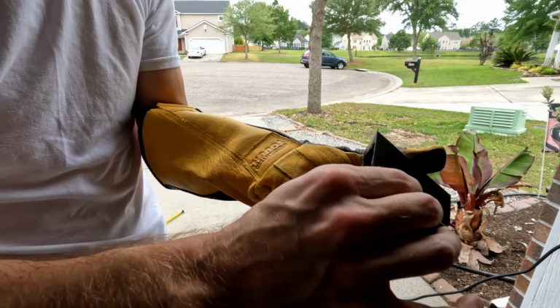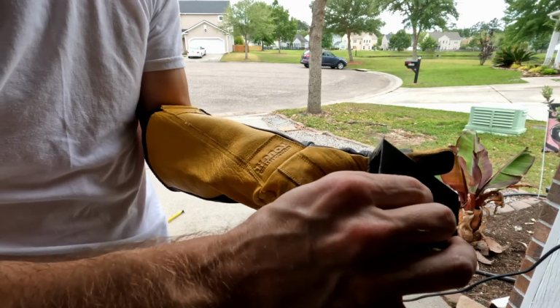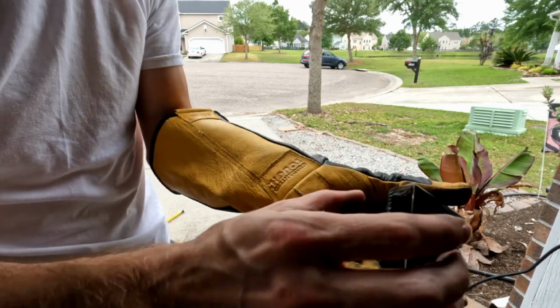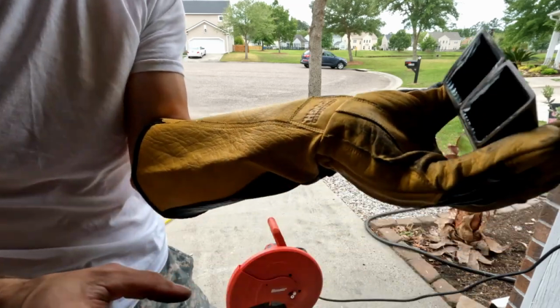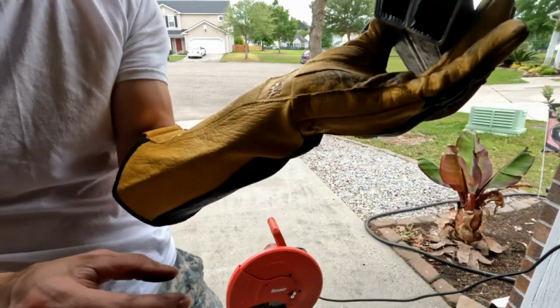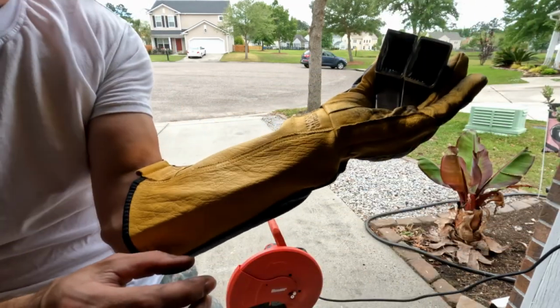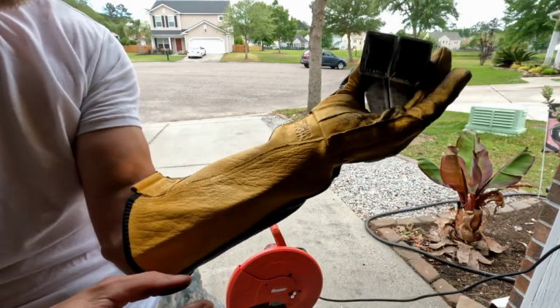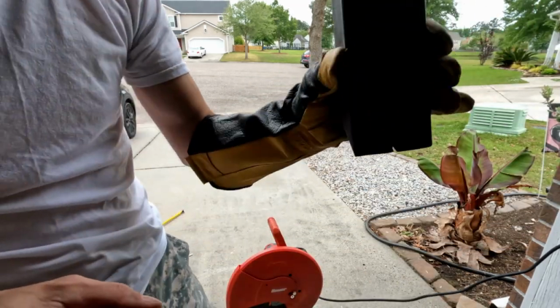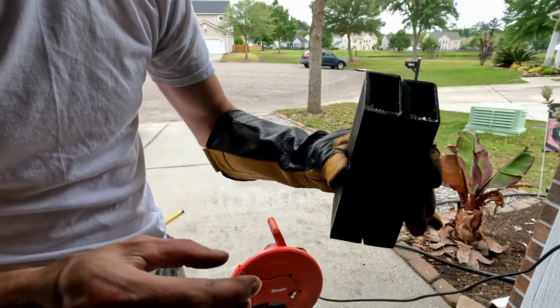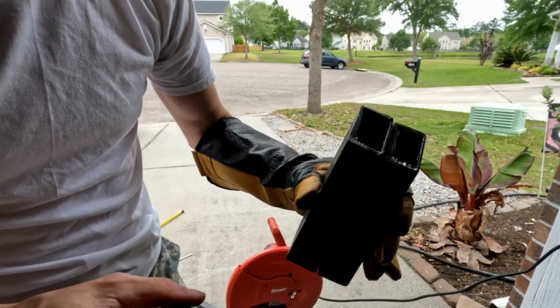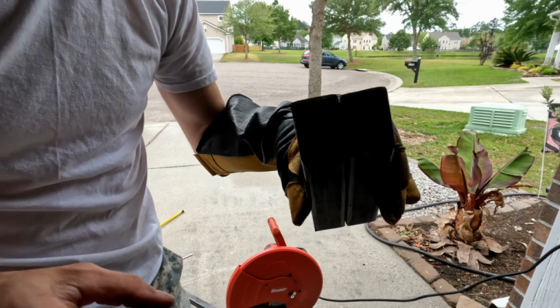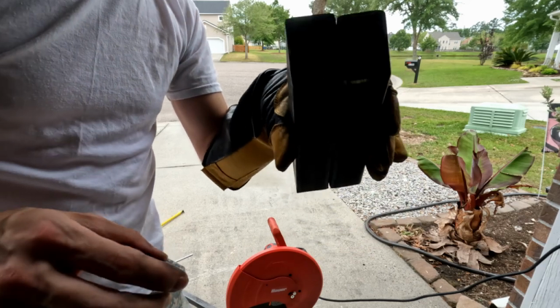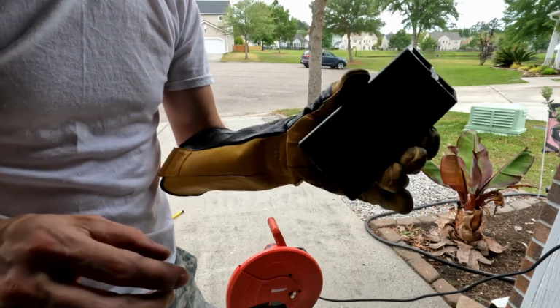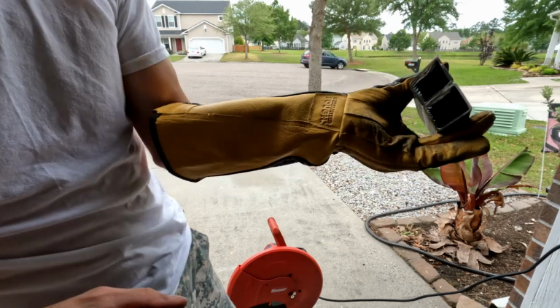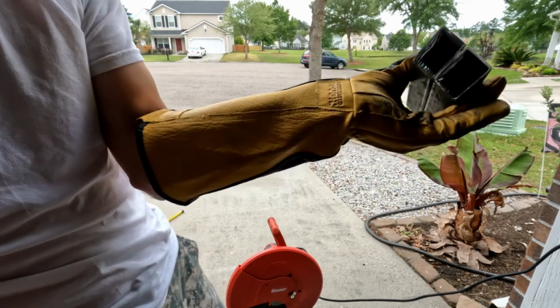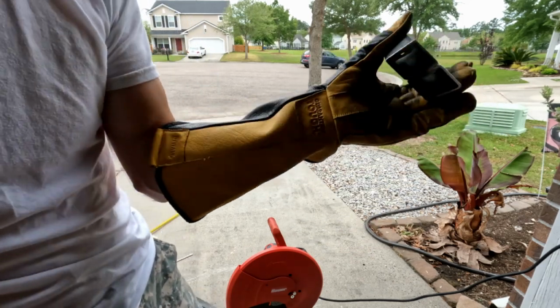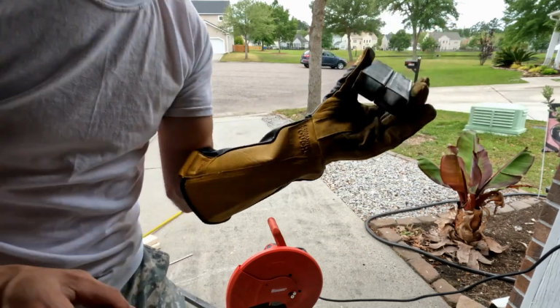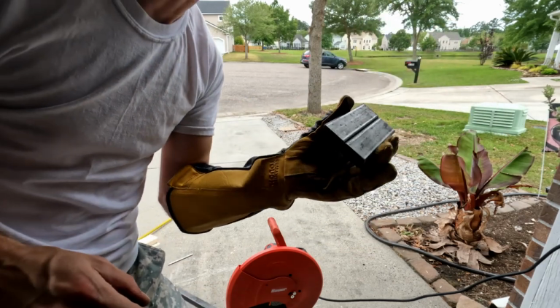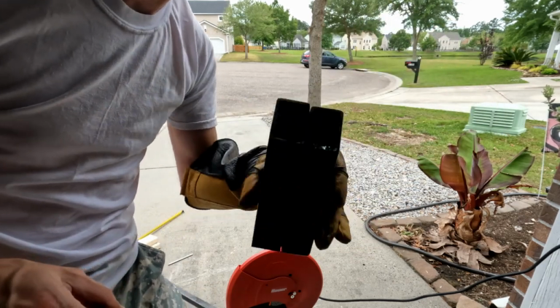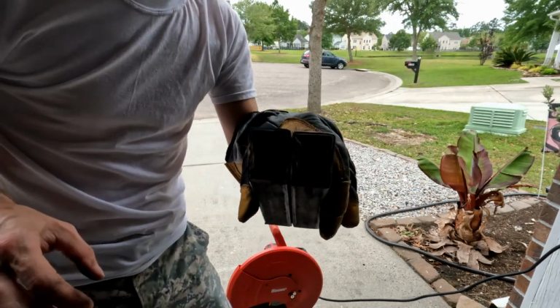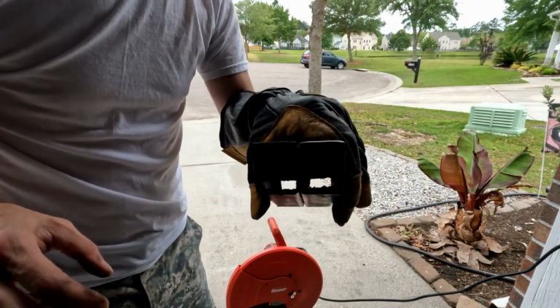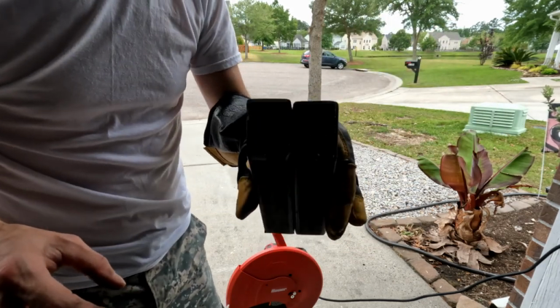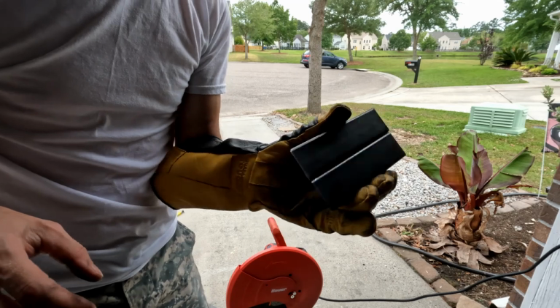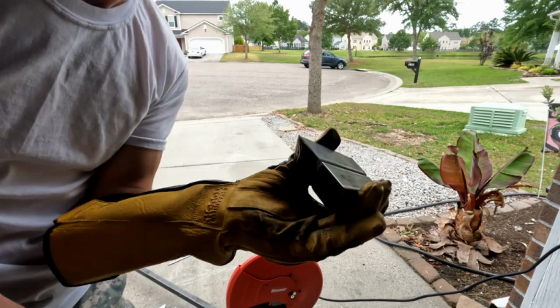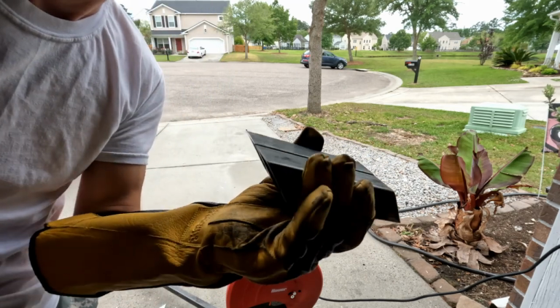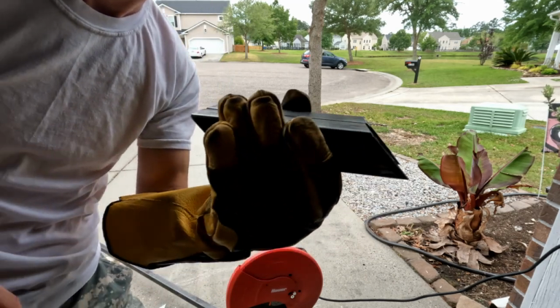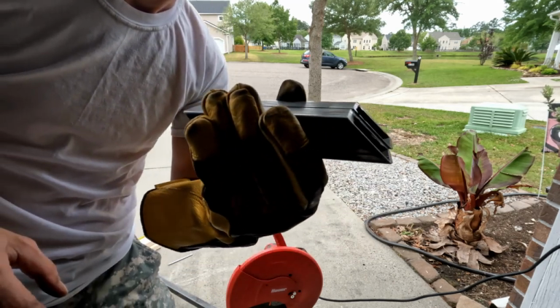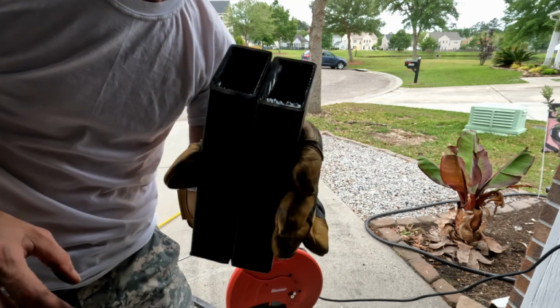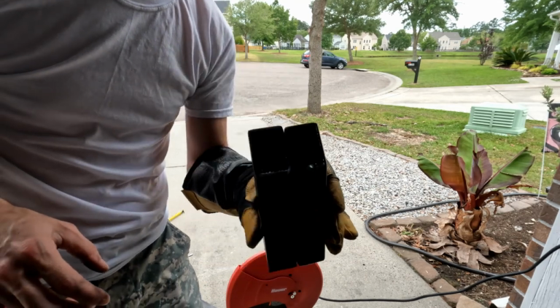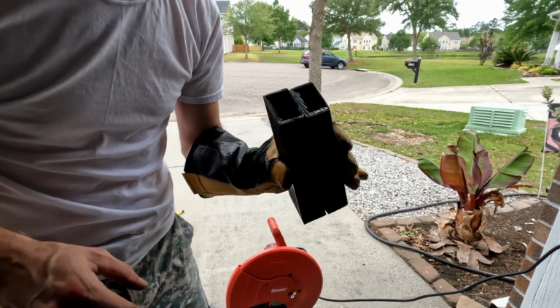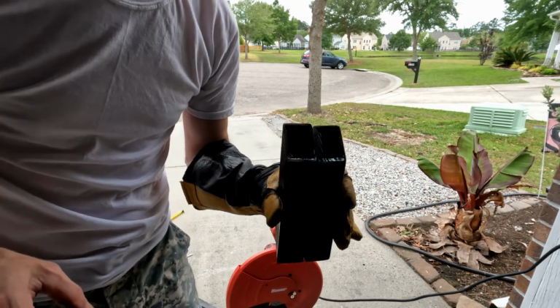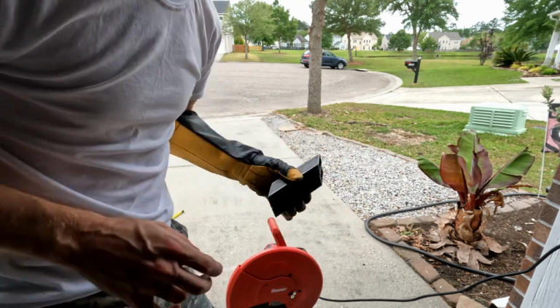Yep, still hot. But yeah, spot on — as far as I'm concerned for a homeowner job. There we go. Alright, two down, many many many to go.